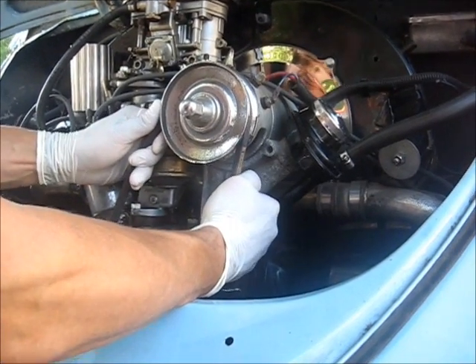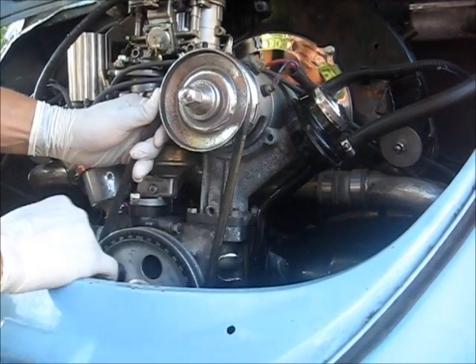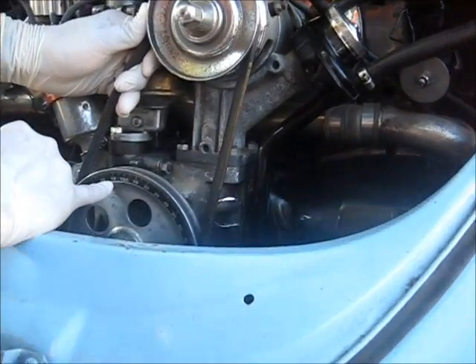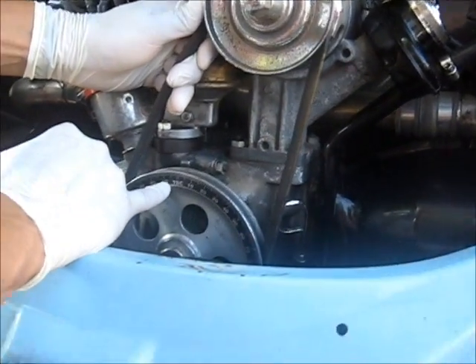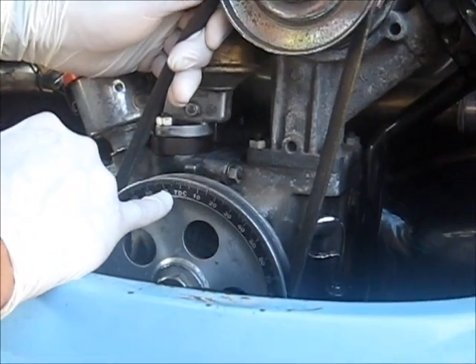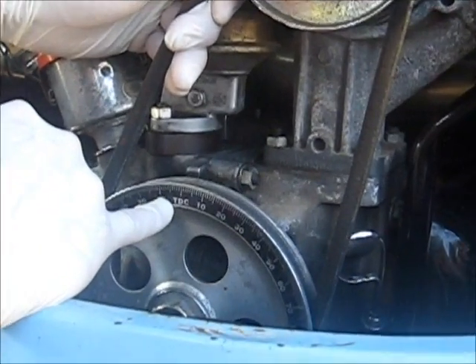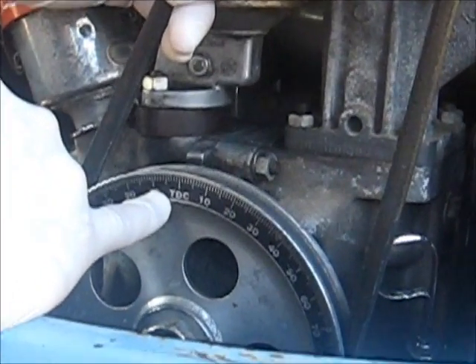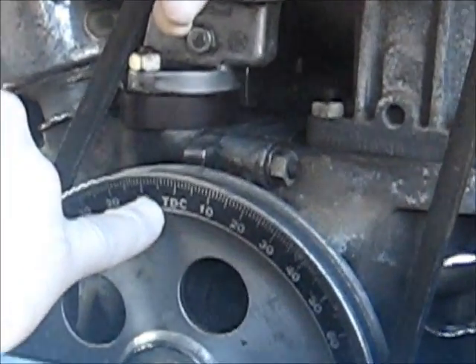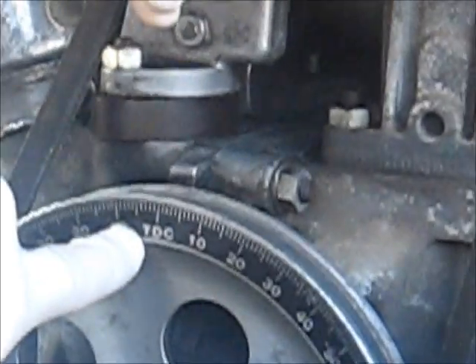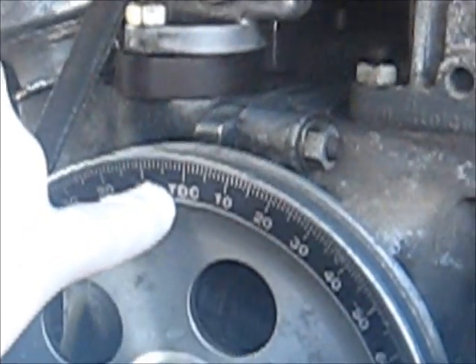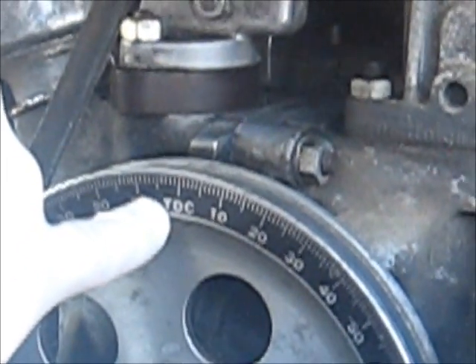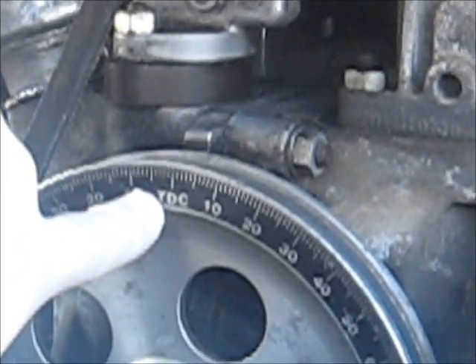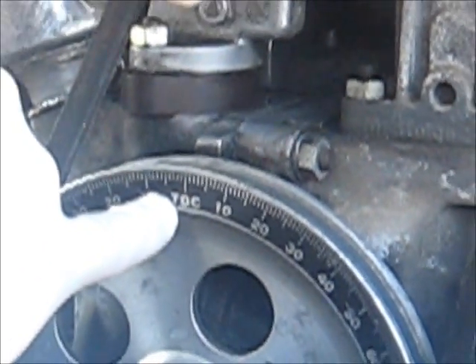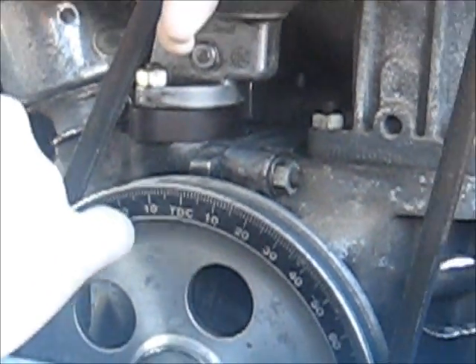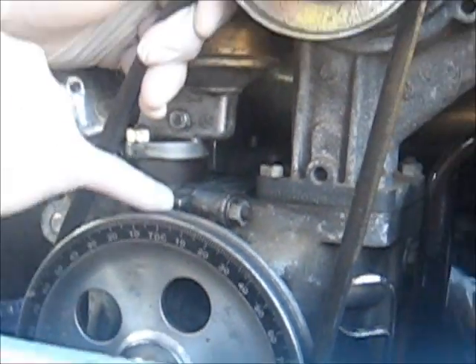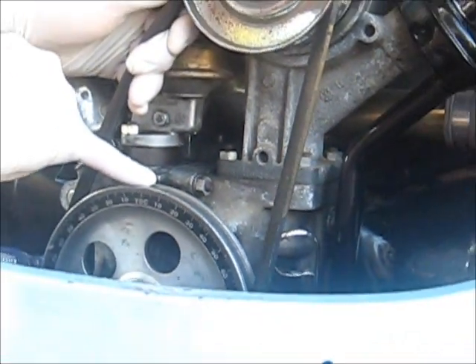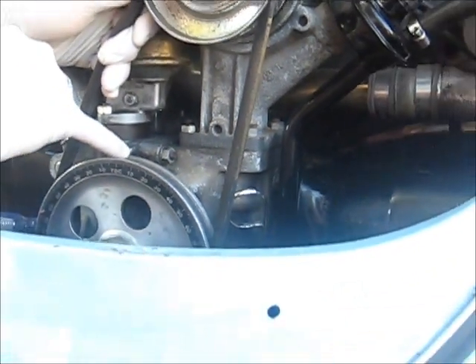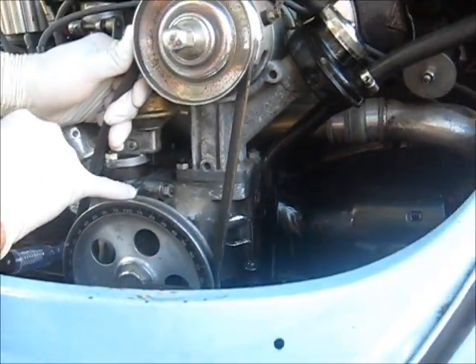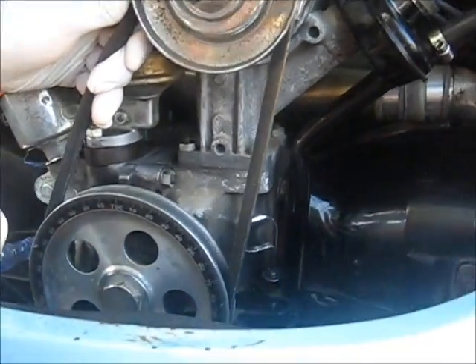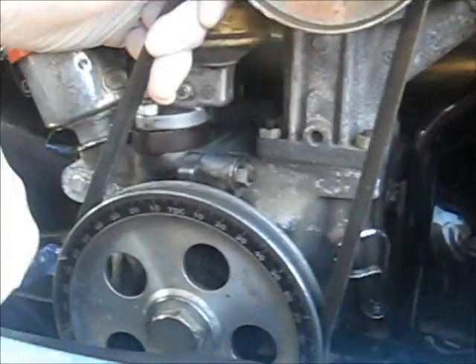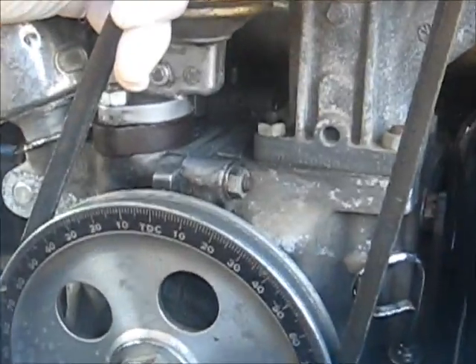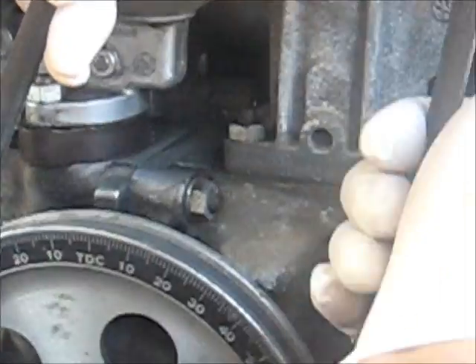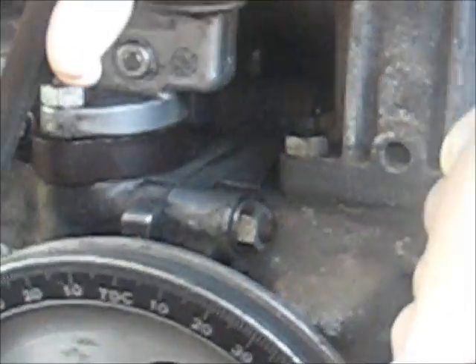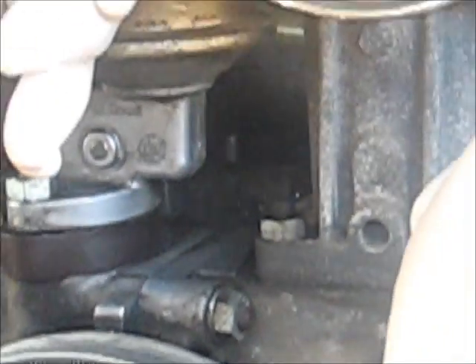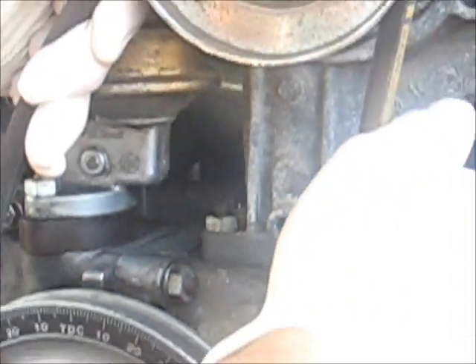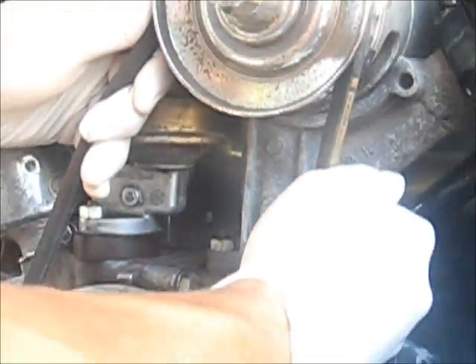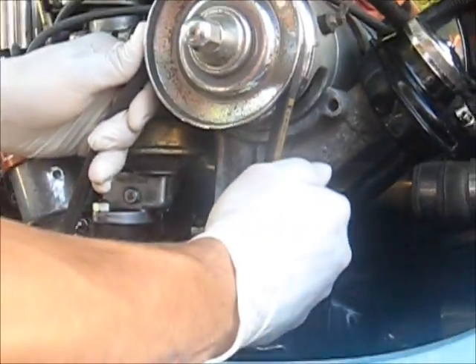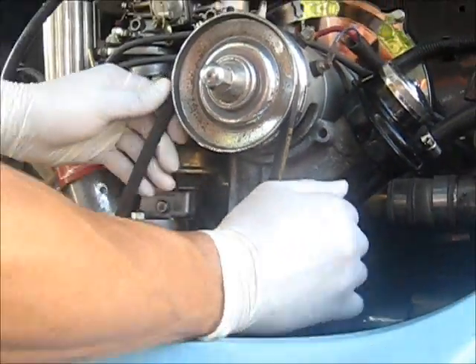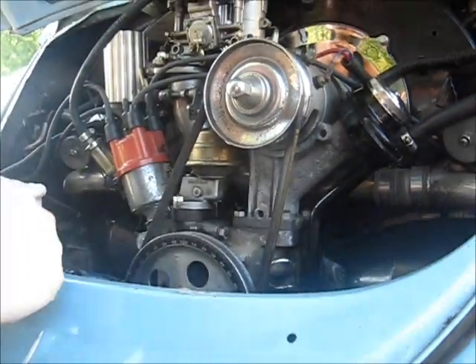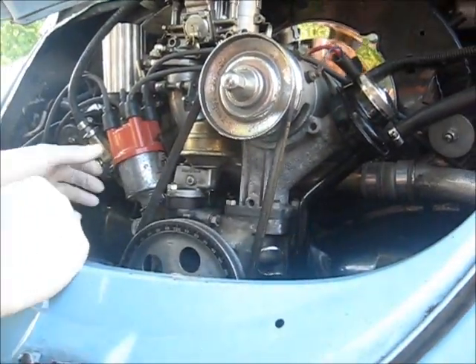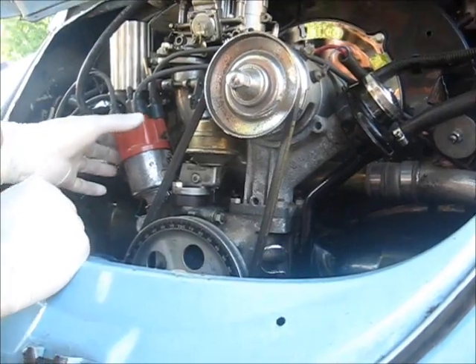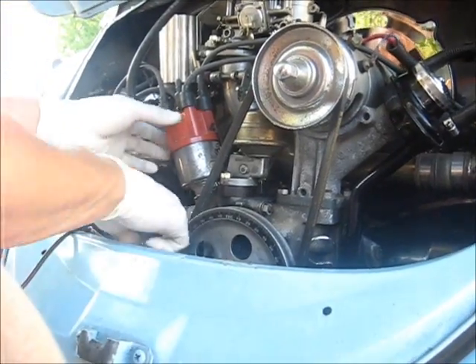I have aftermarket pulleys — it's going to say TDC so I know I'm at top dead center. If you have stock OEM pulleys you're going to have notches back there.